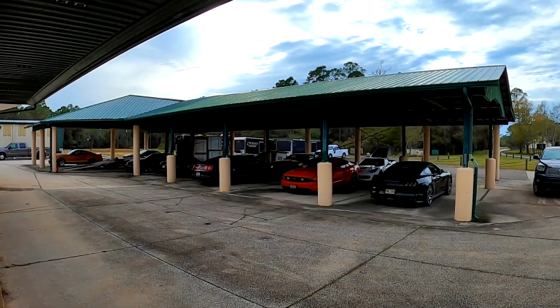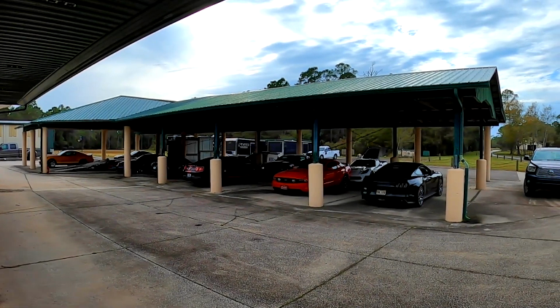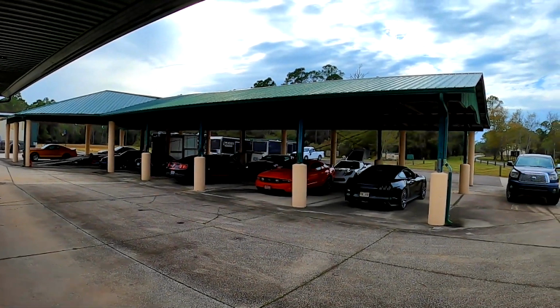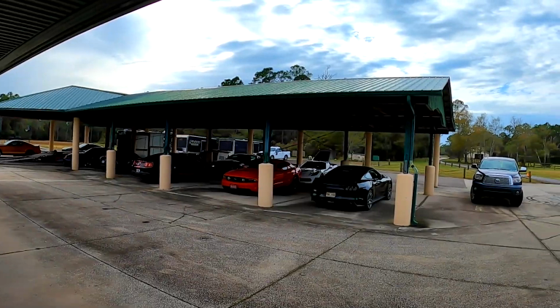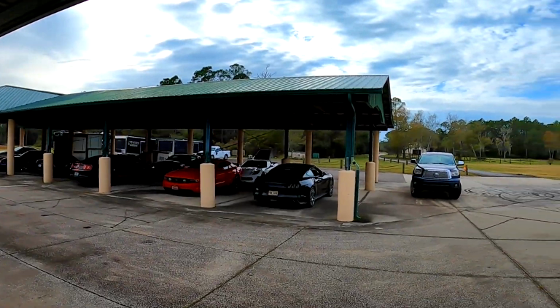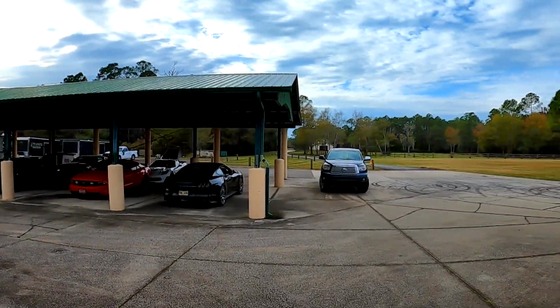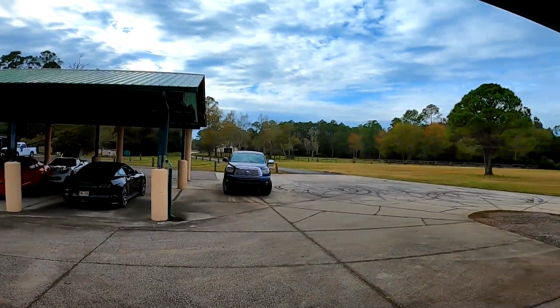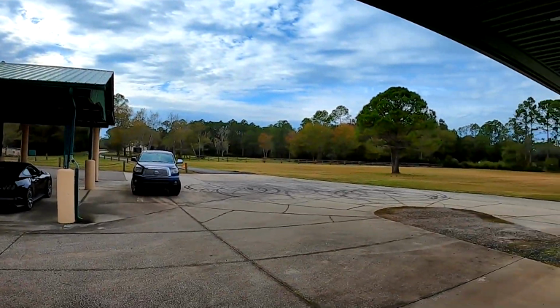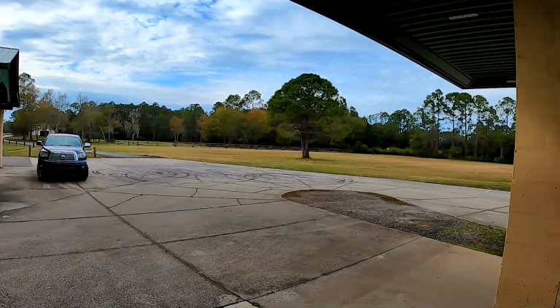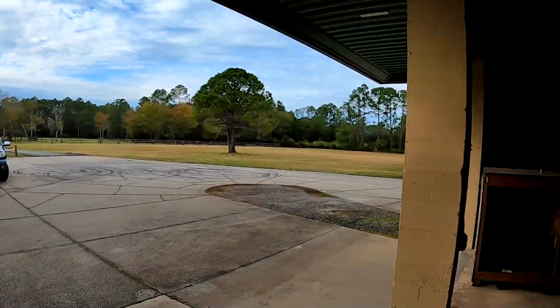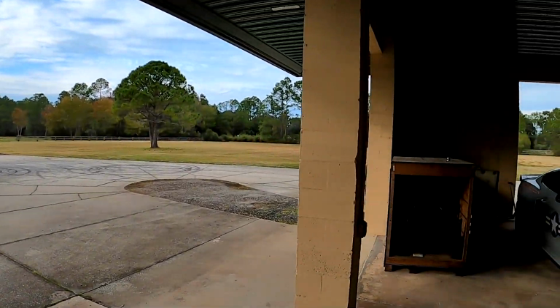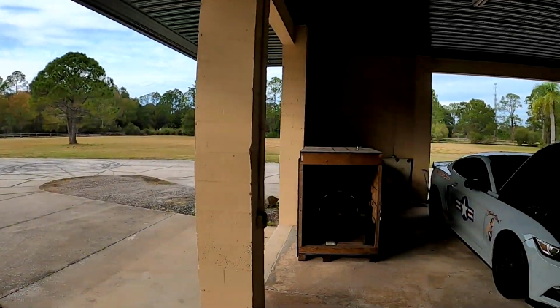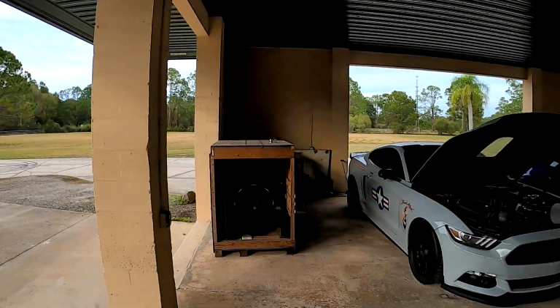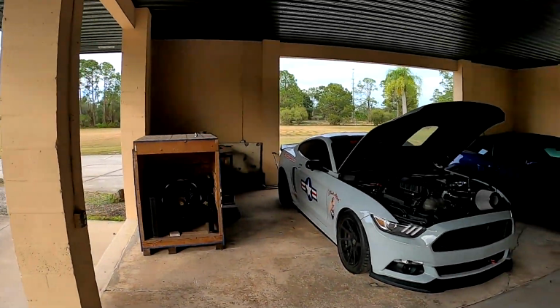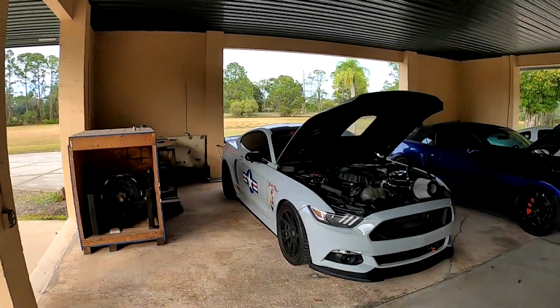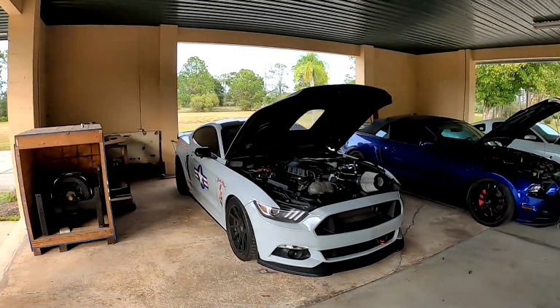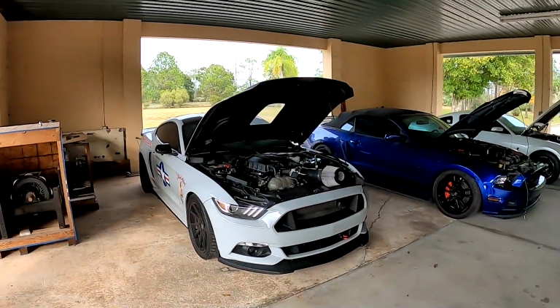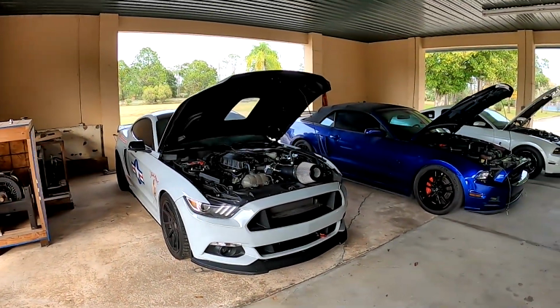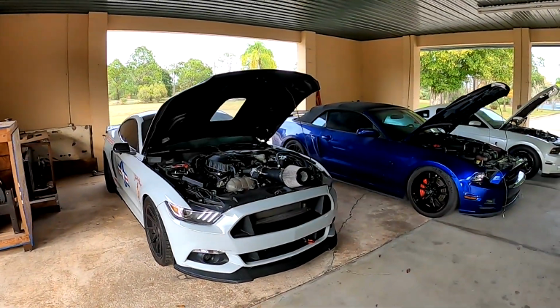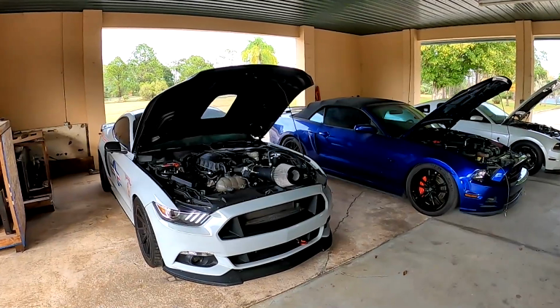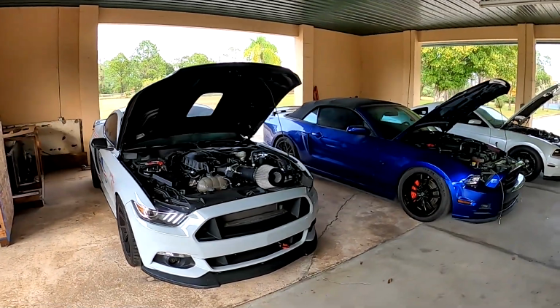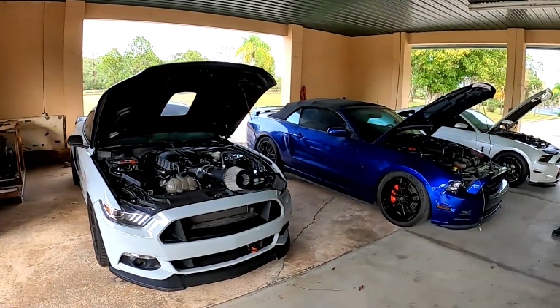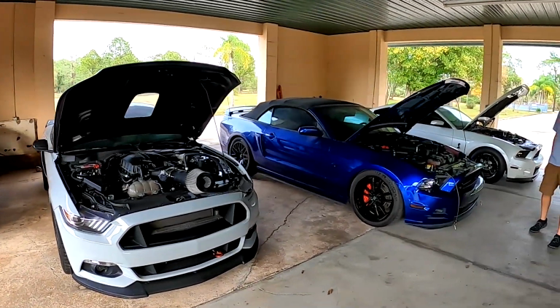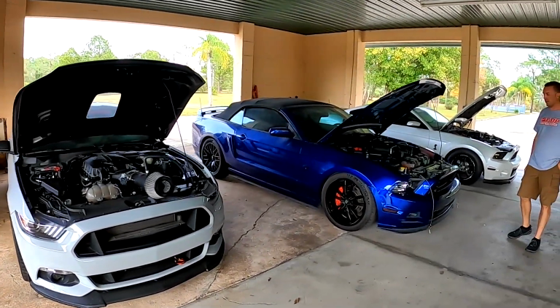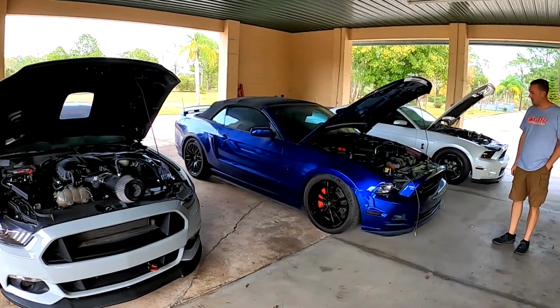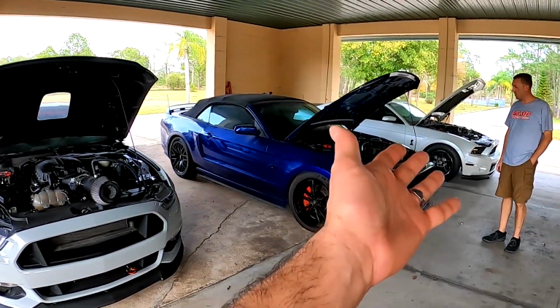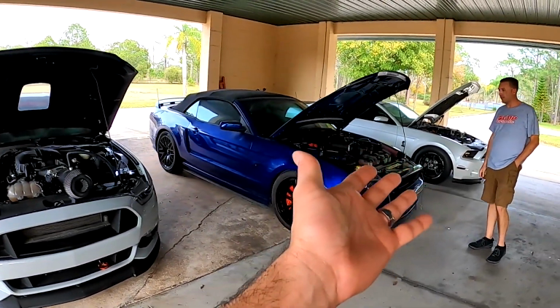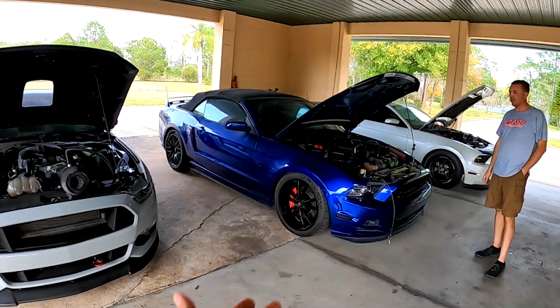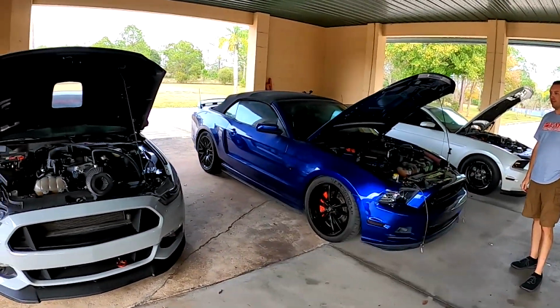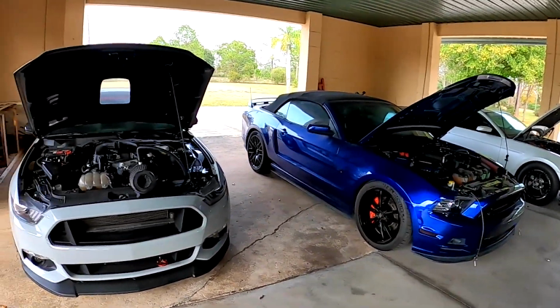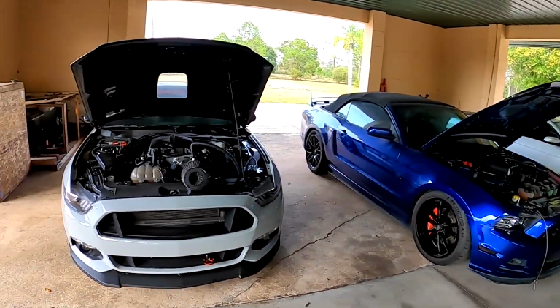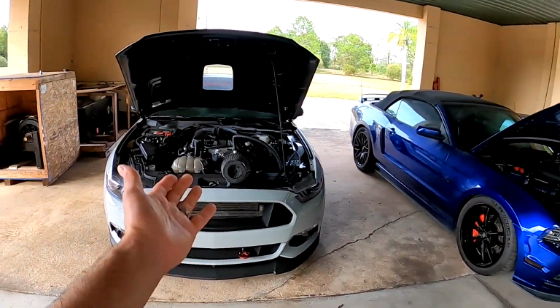Well, it wouldn't be an afternoon in Florida if we didn't get a little bit of rain, but we're back at VMP Performance. I'm going to take a look at some of their various supercharged cars we have here.